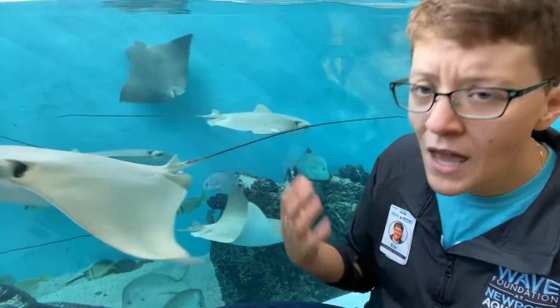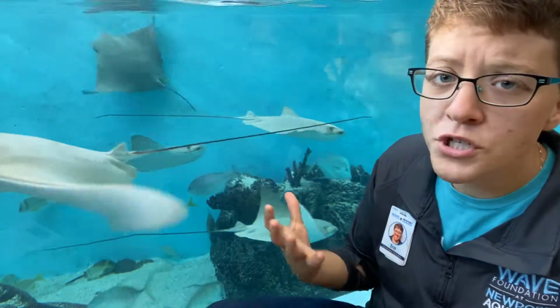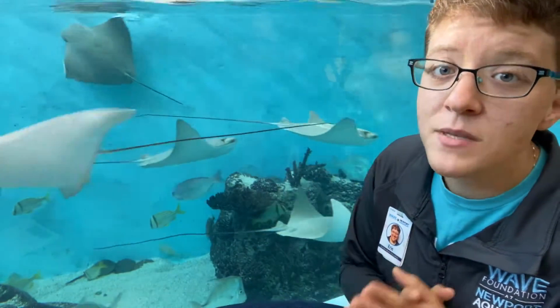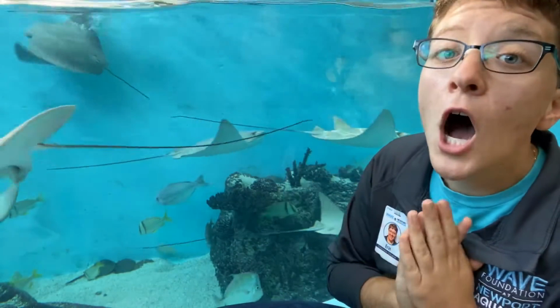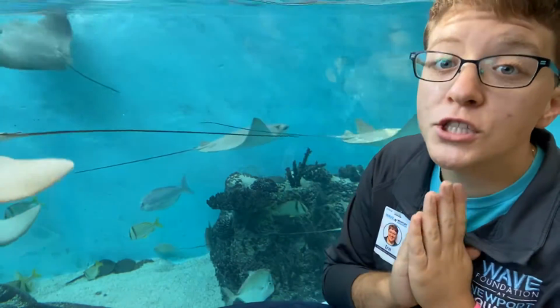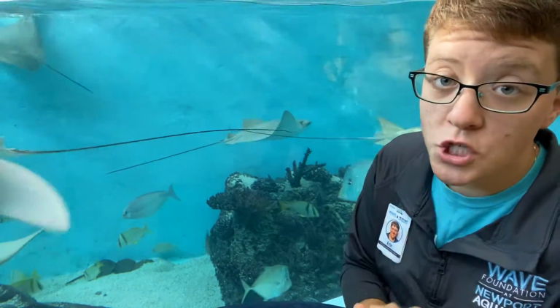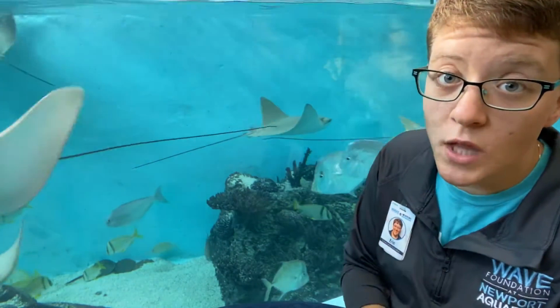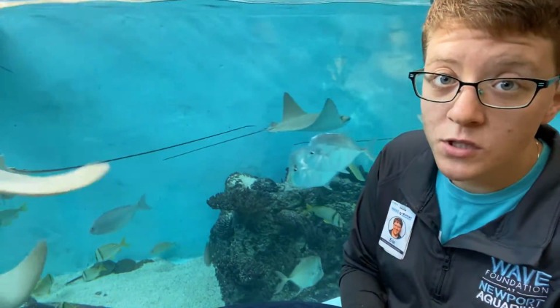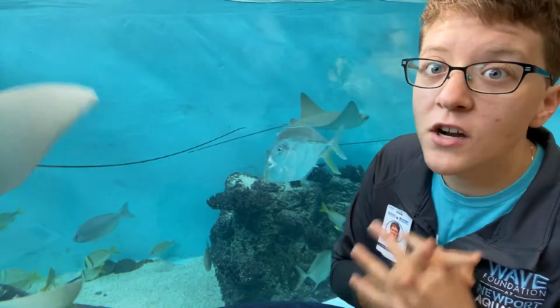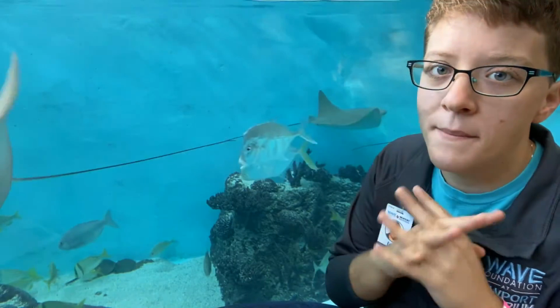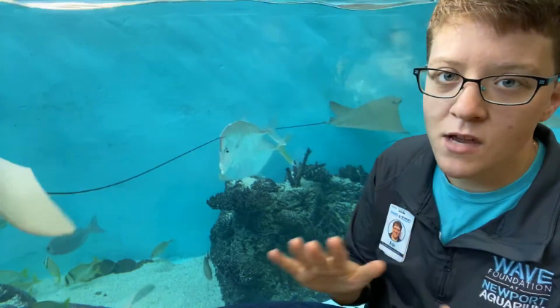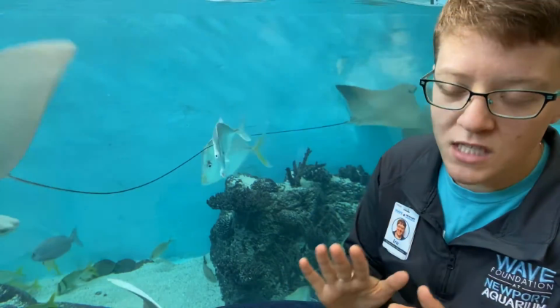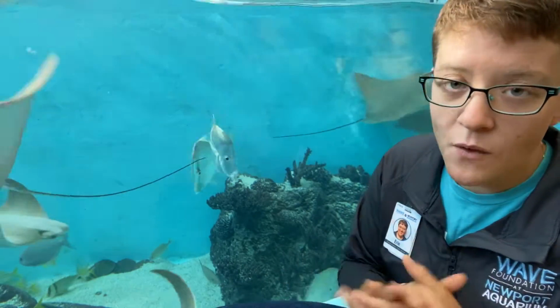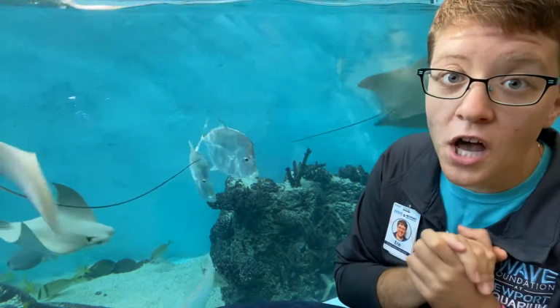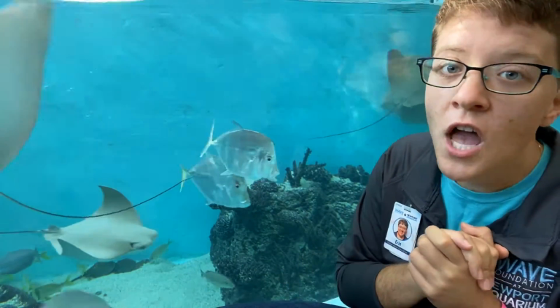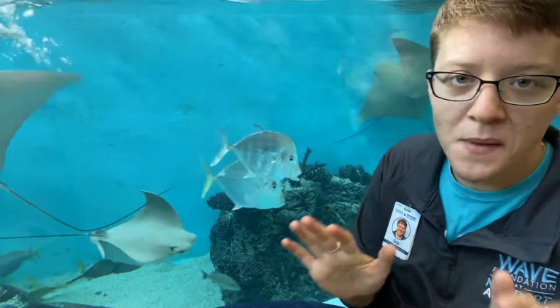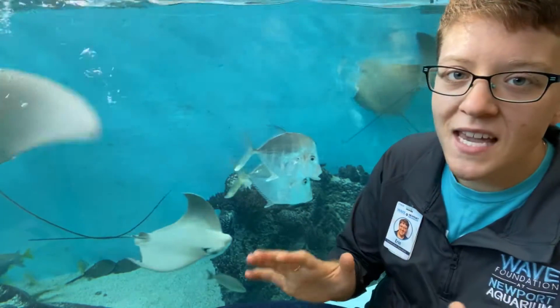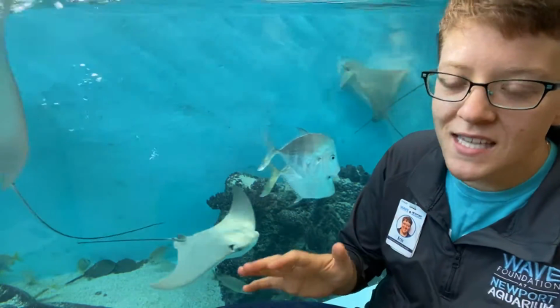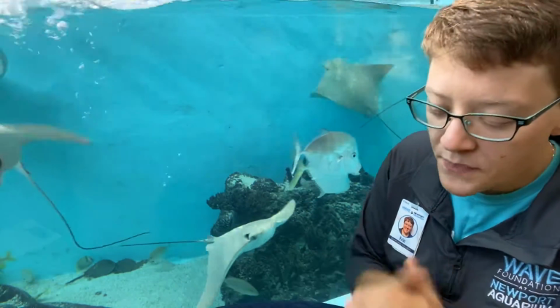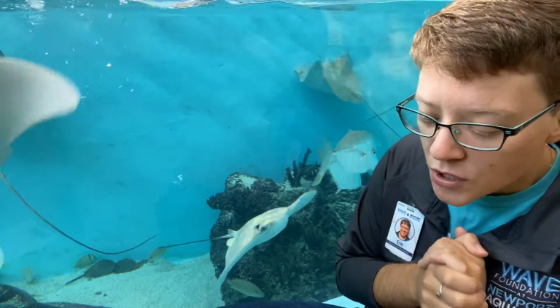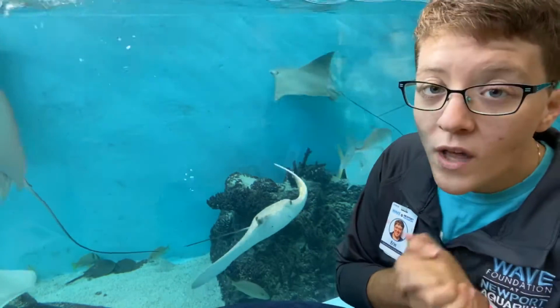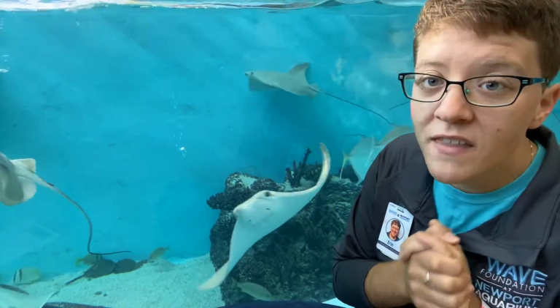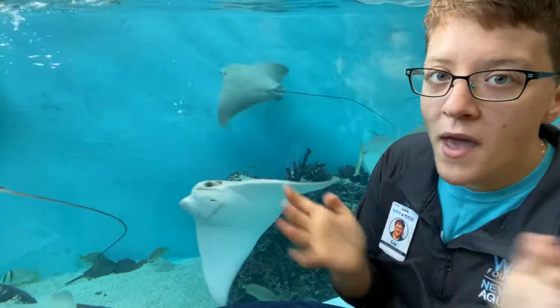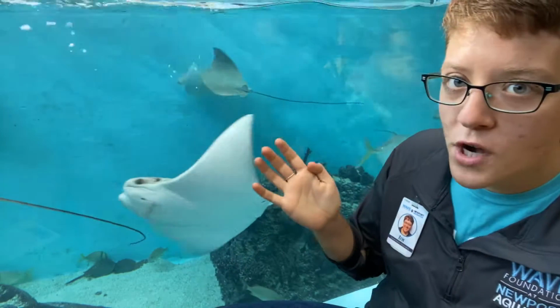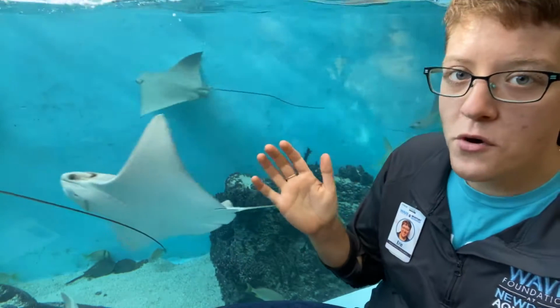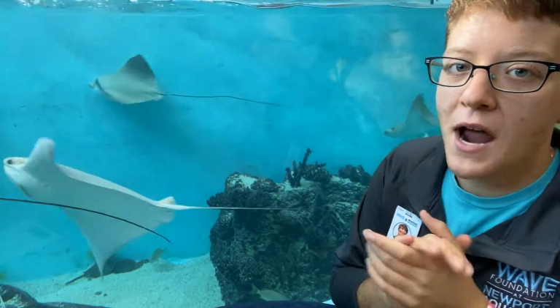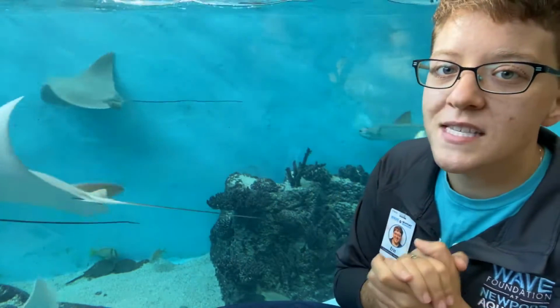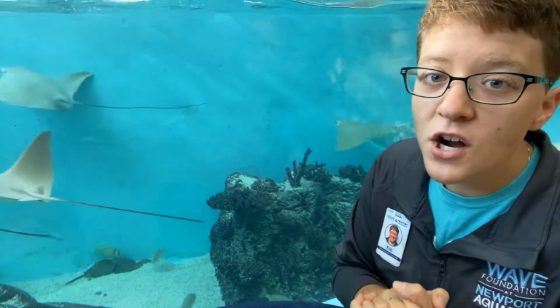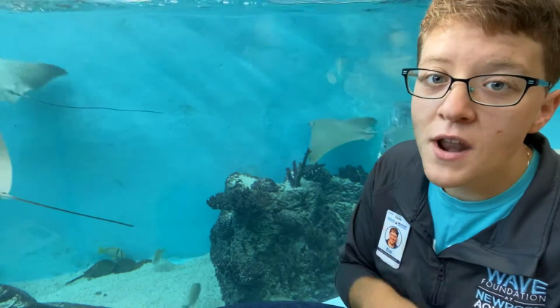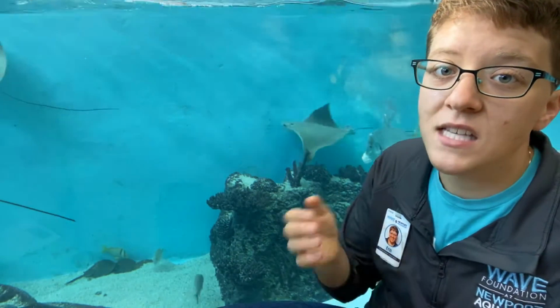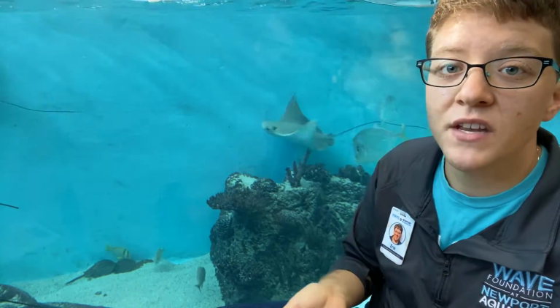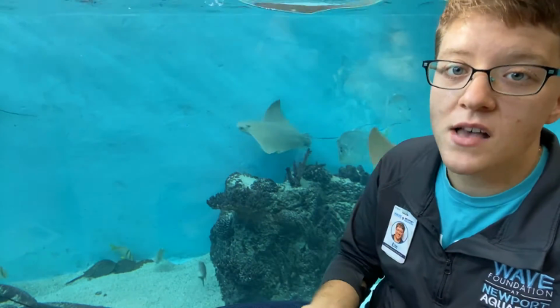Horseshoe crabs are such cool animals and there are many reasons for that, and we are going to cover as many as I can today. One thing that you may have heard about horseshoe crabs is that they are known as living fossils.